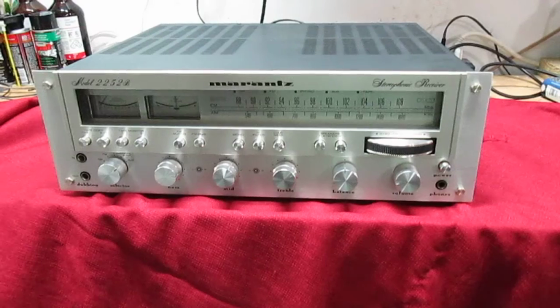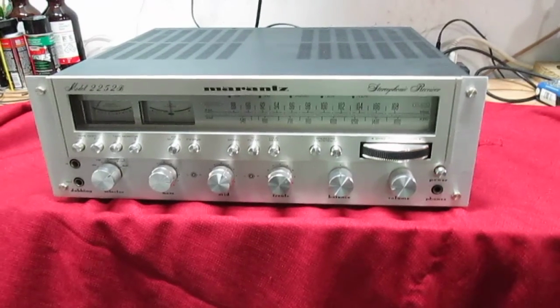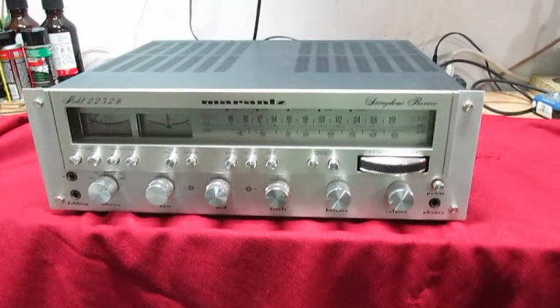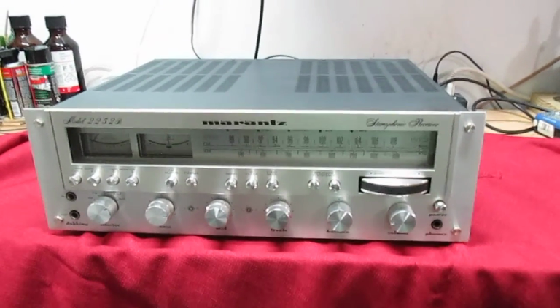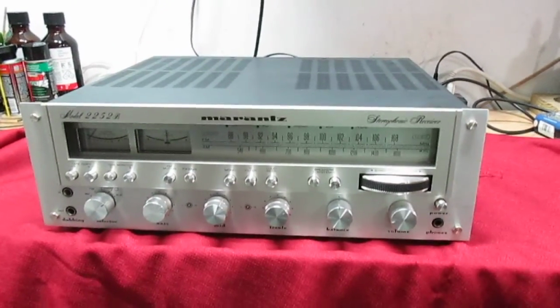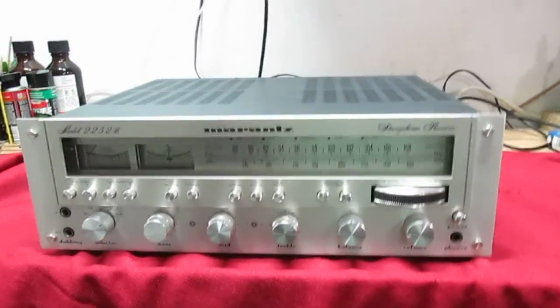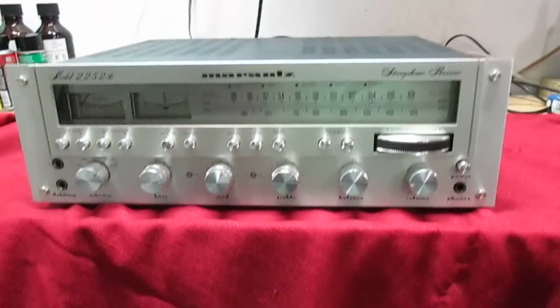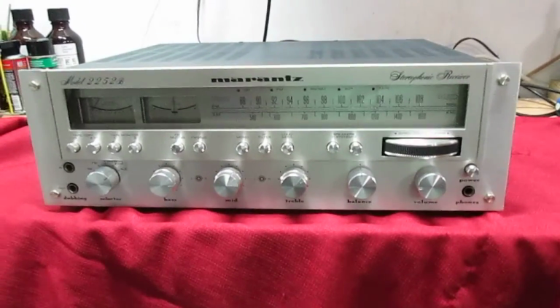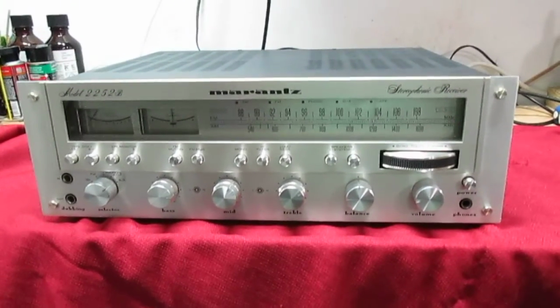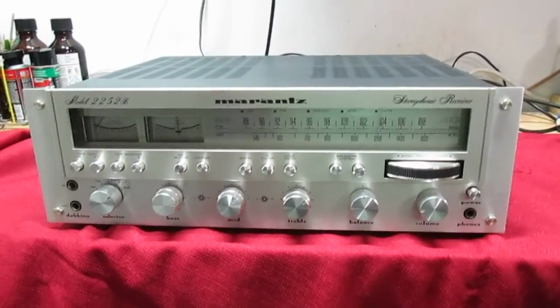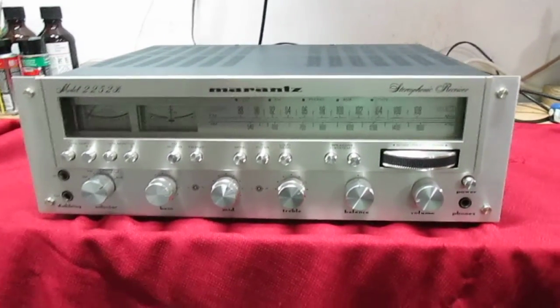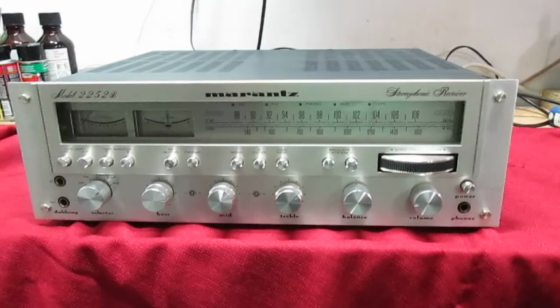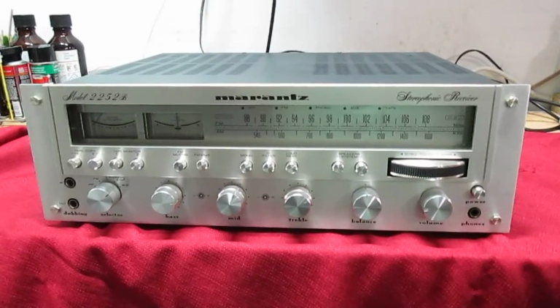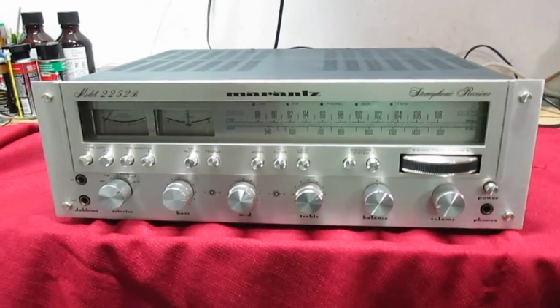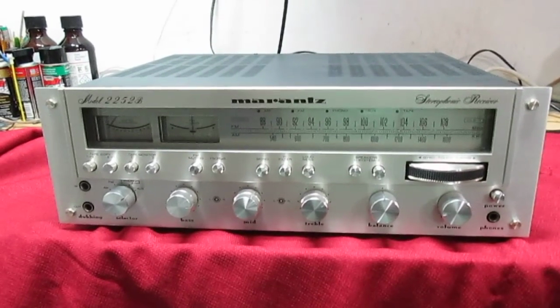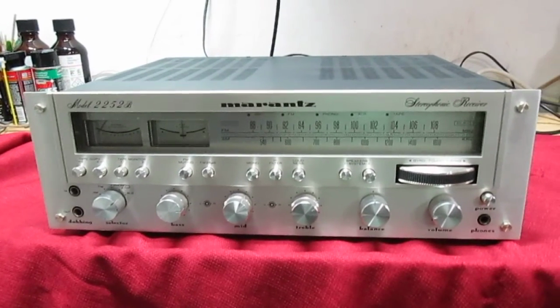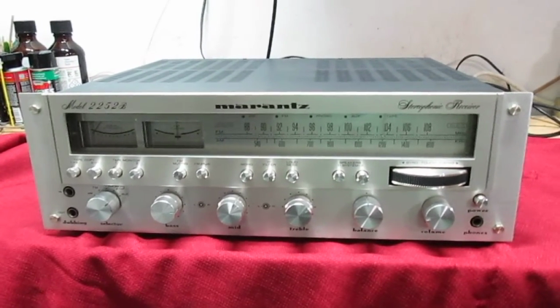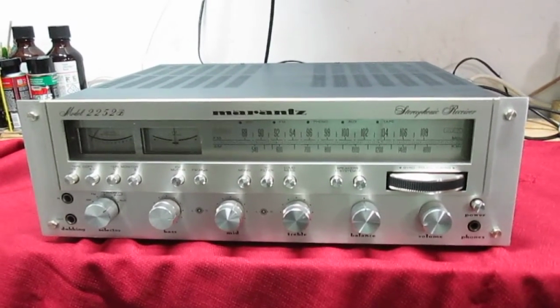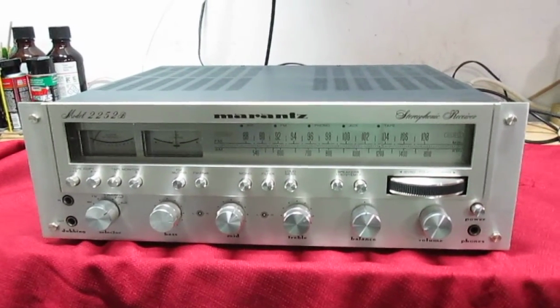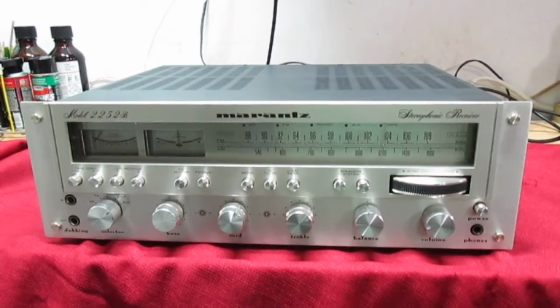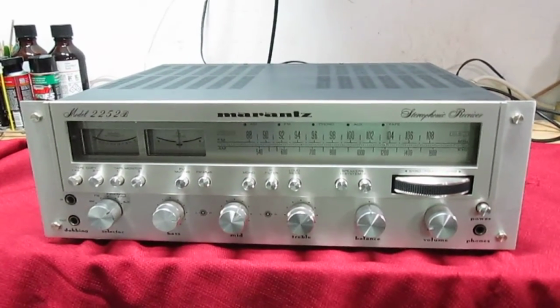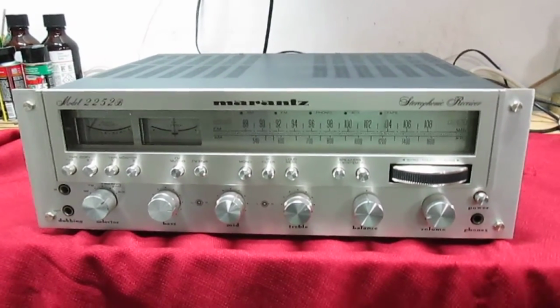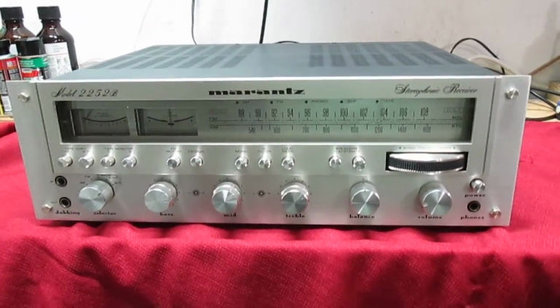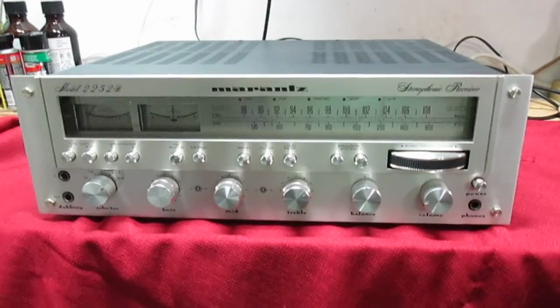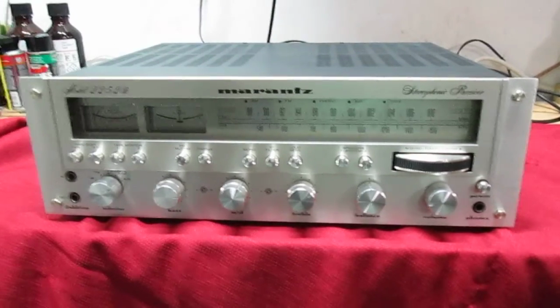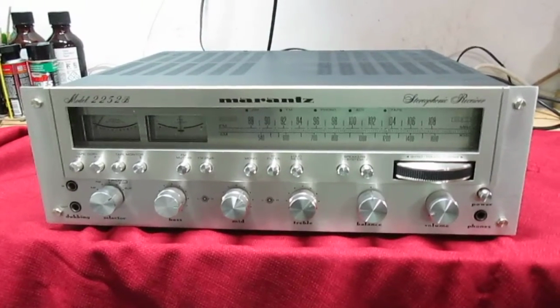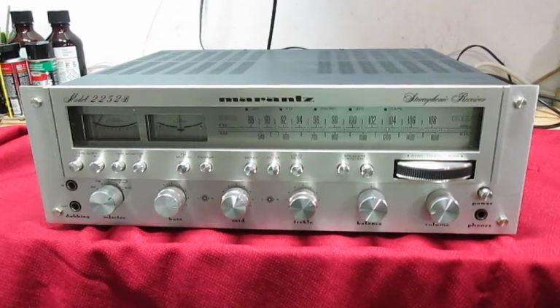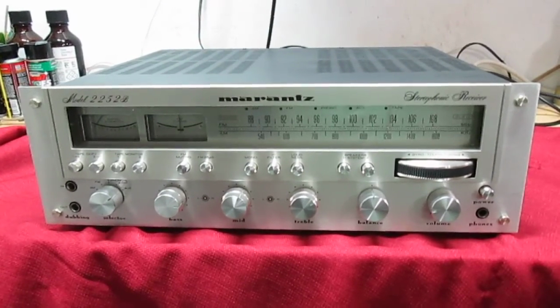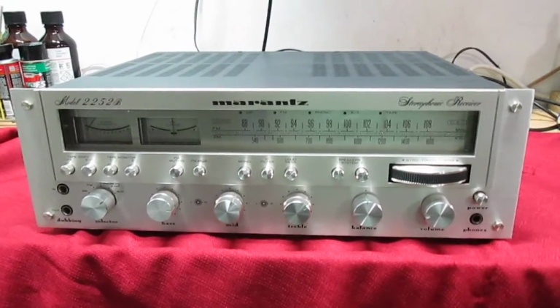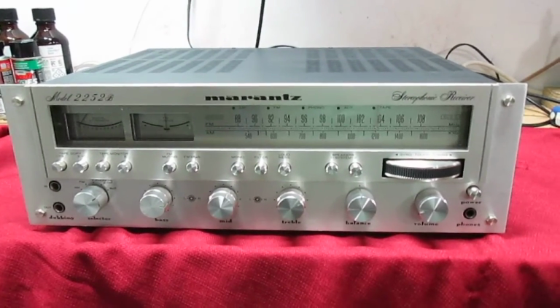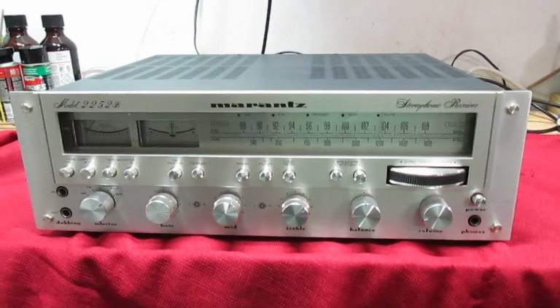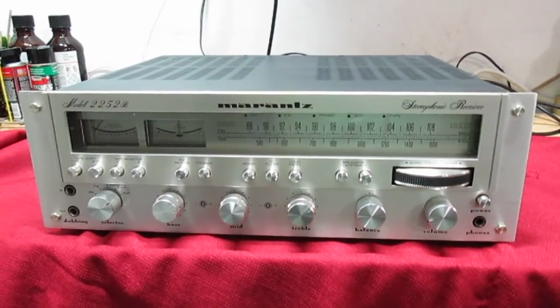Here I have a Marantz 2250B. It's got all new capacitors put in it — over 60 new capacitors. The tuner's been aligned, the bias and offsets have been set, and all the controls have been cleaned.